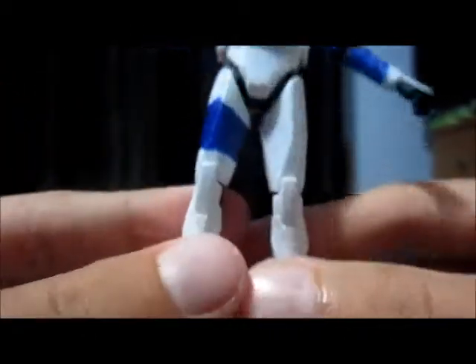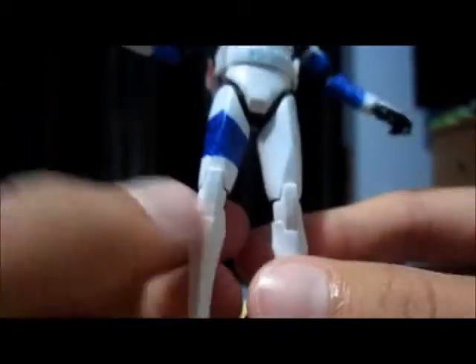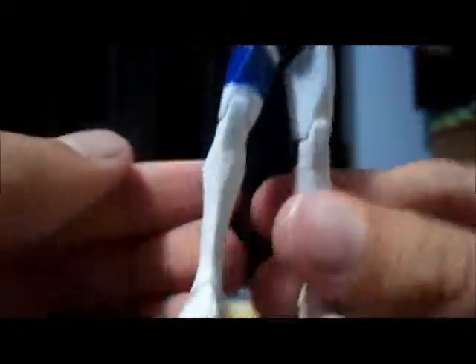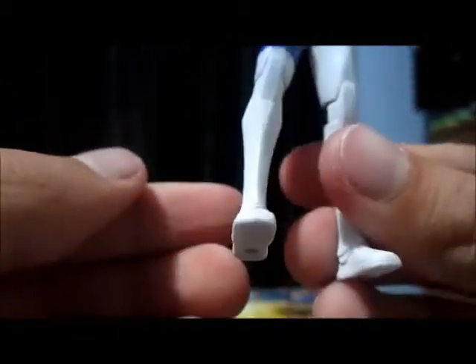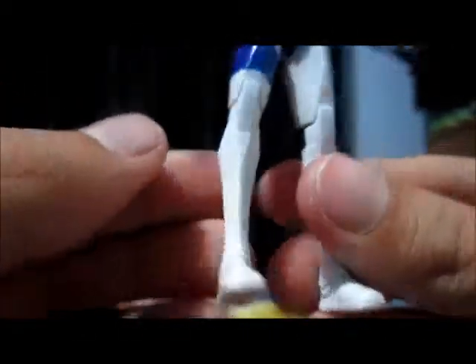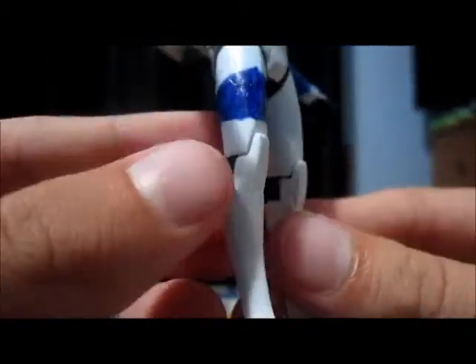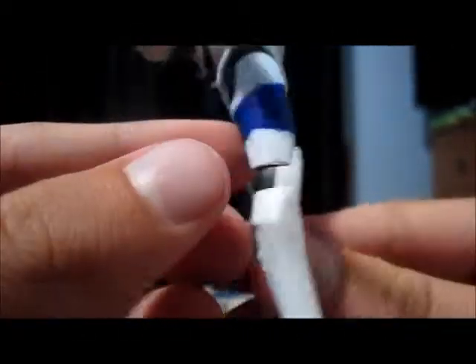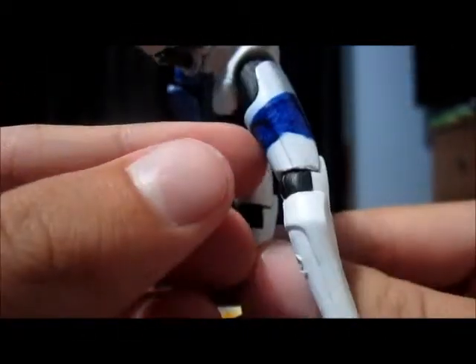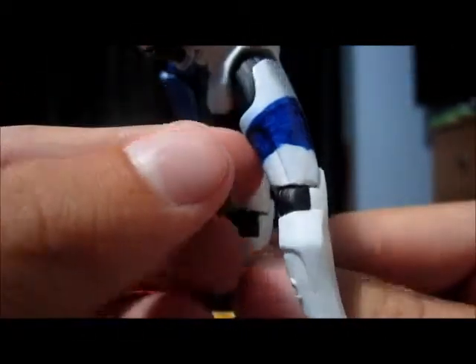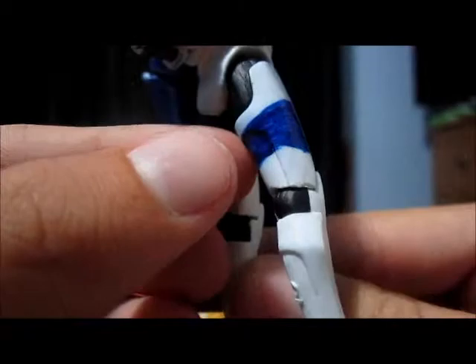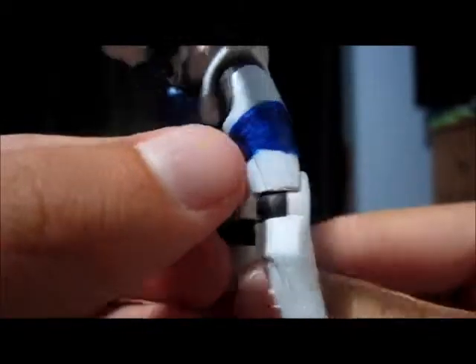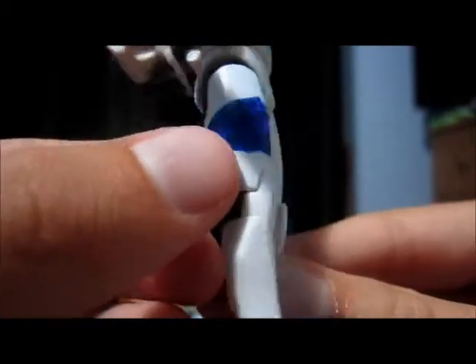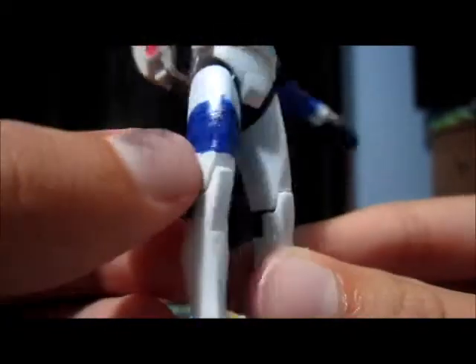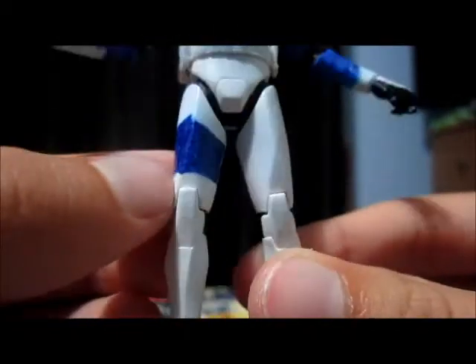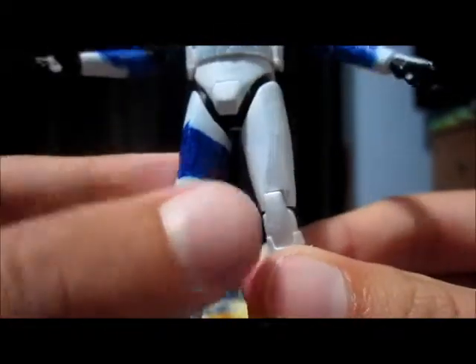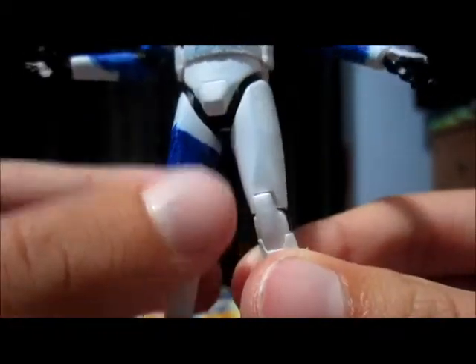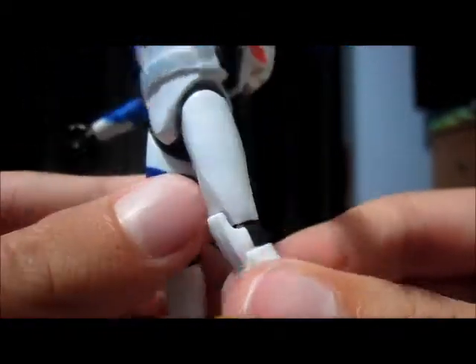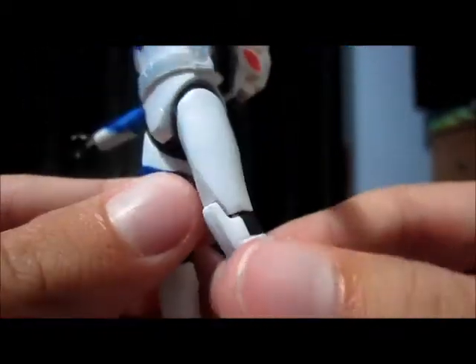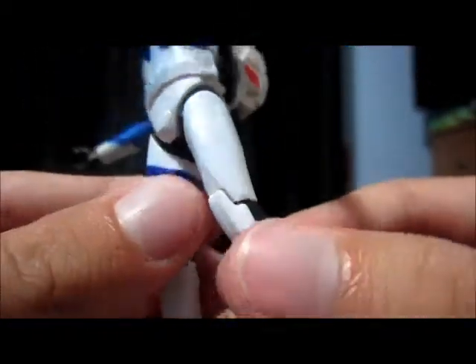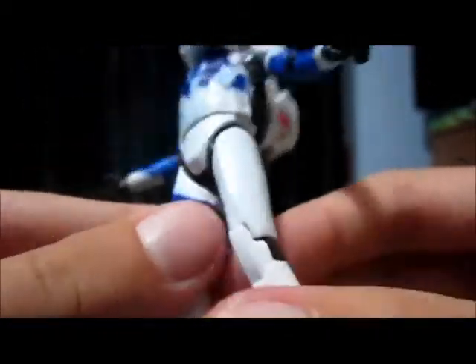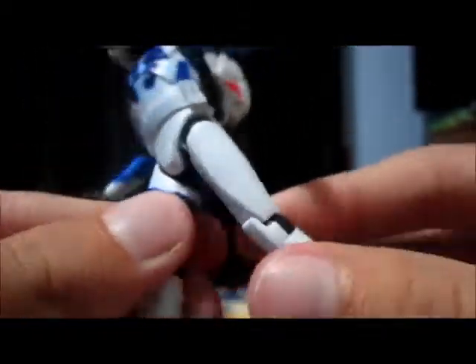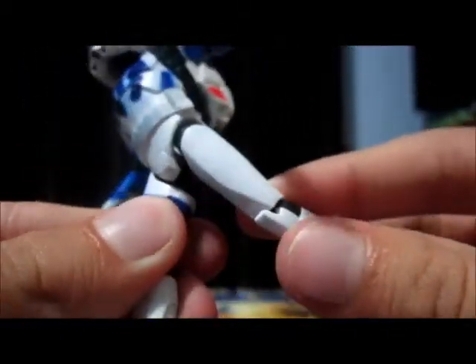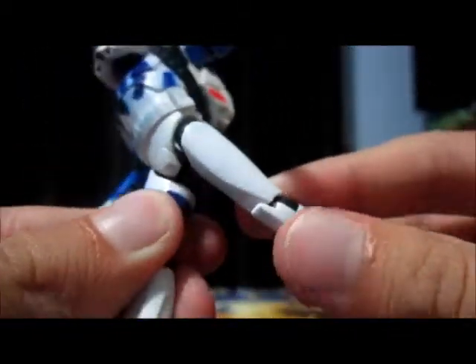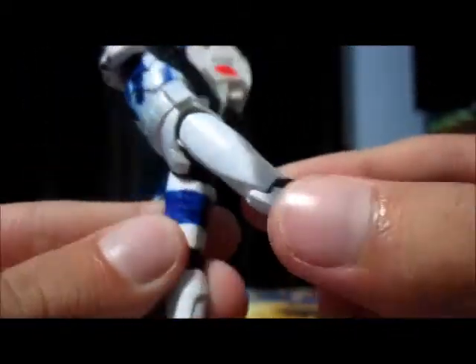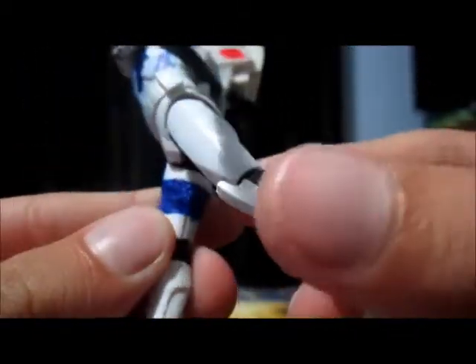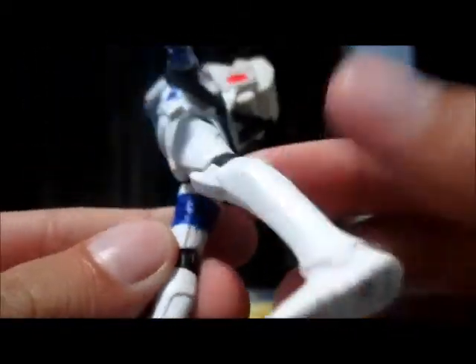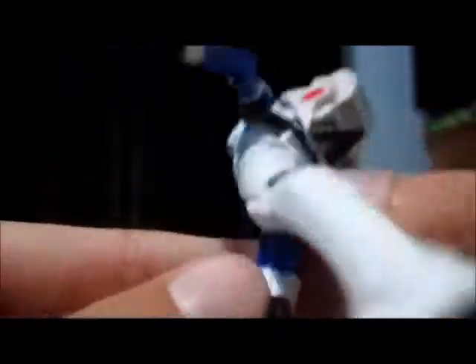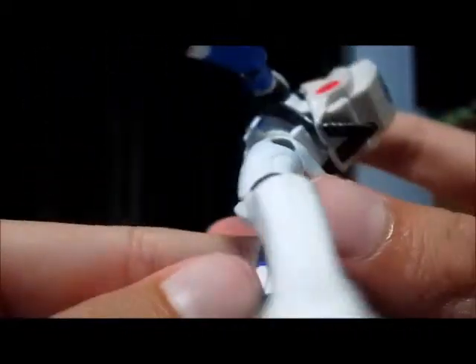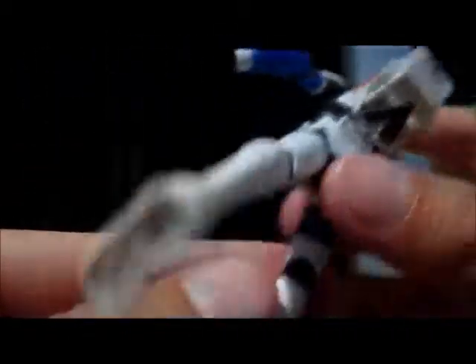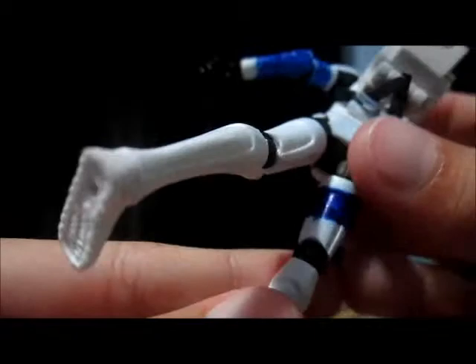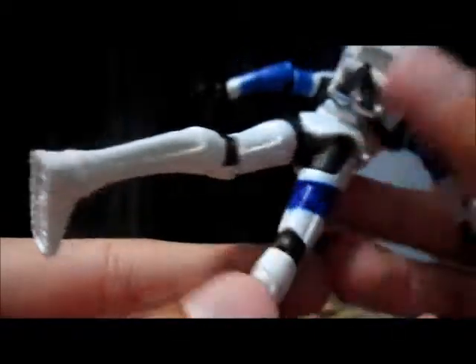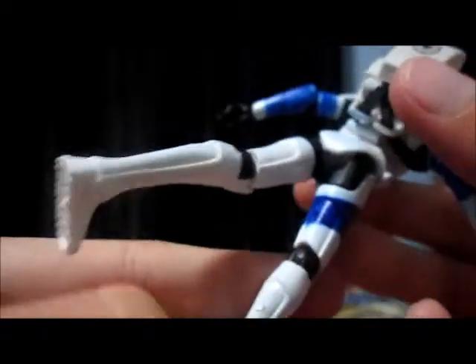Then on his leg, he's got the strap all around his leg, as you can see there — it goes all around his leg.